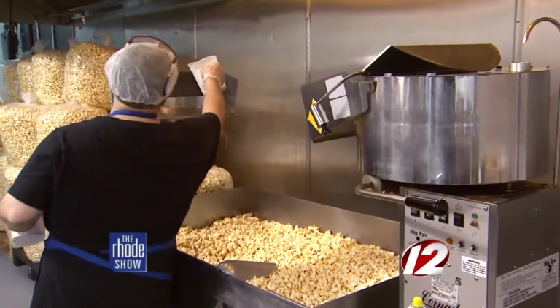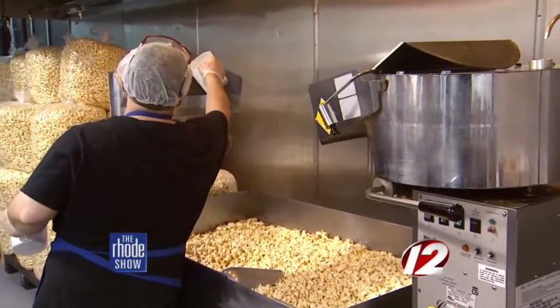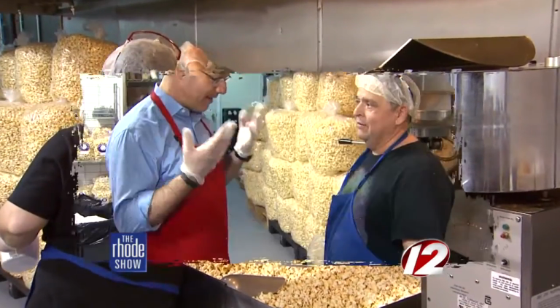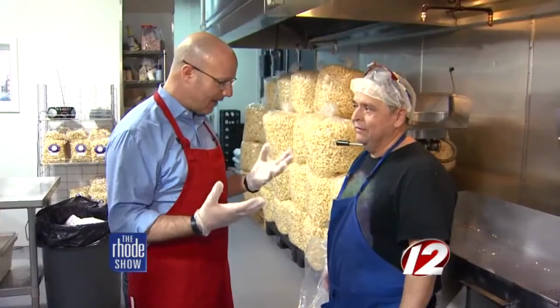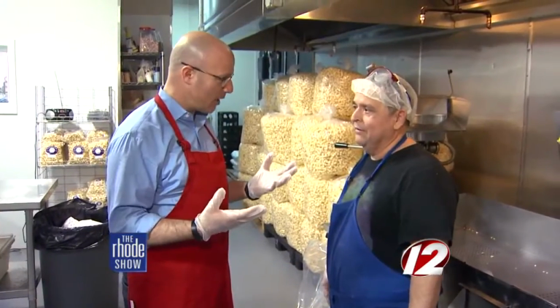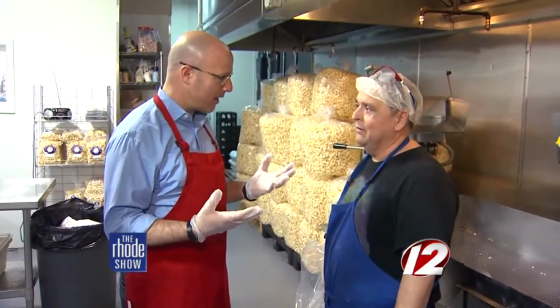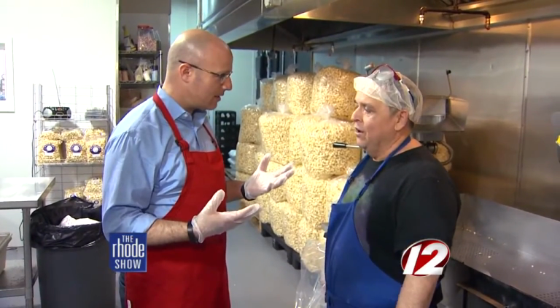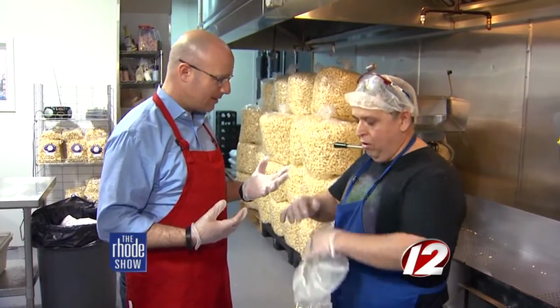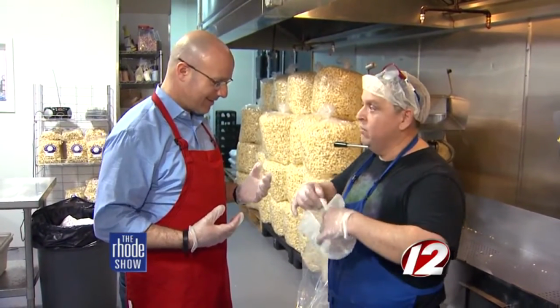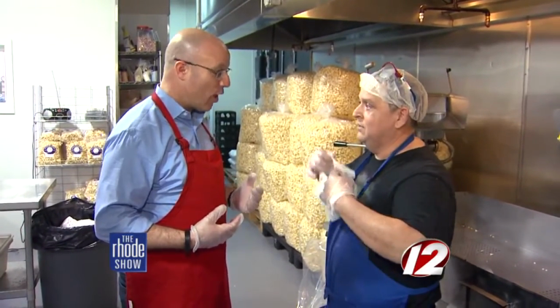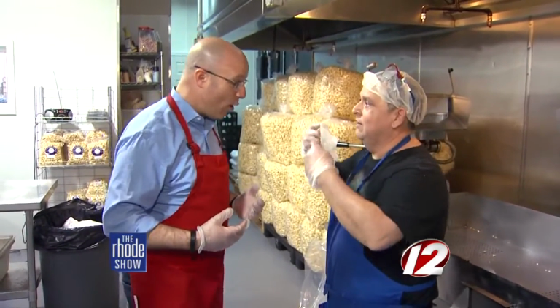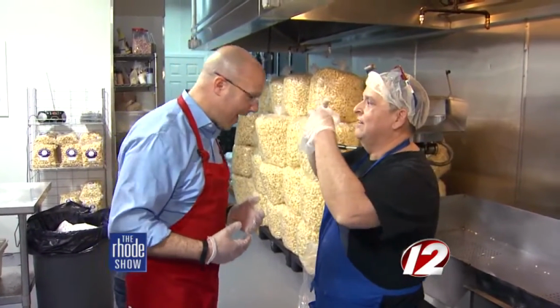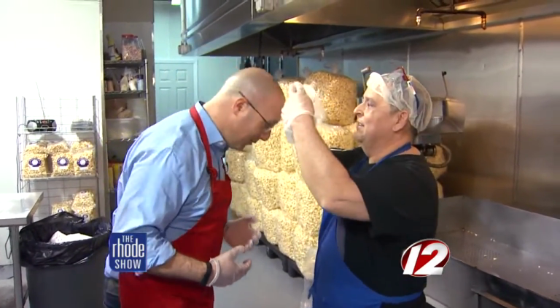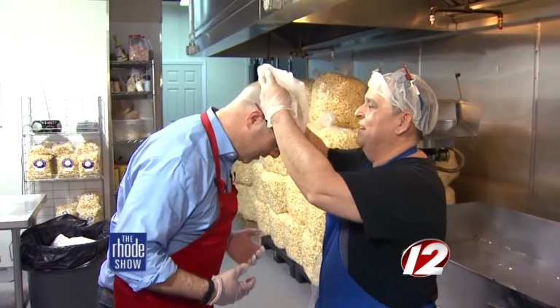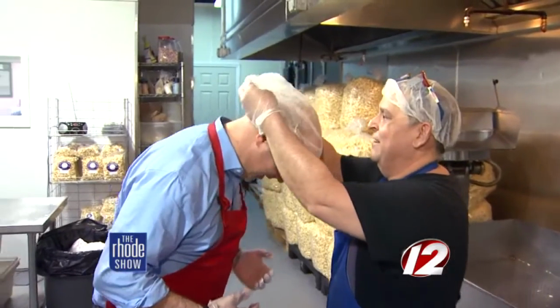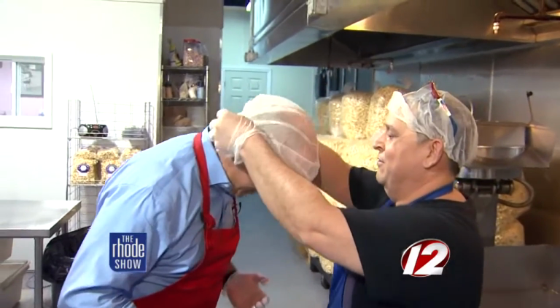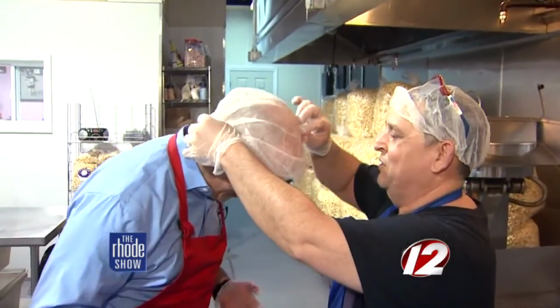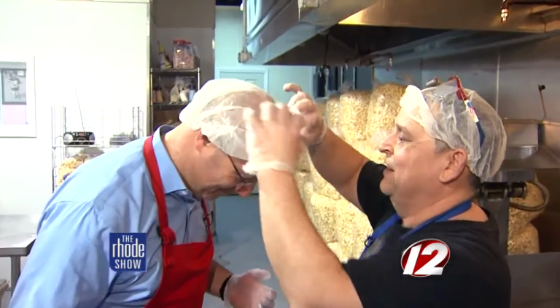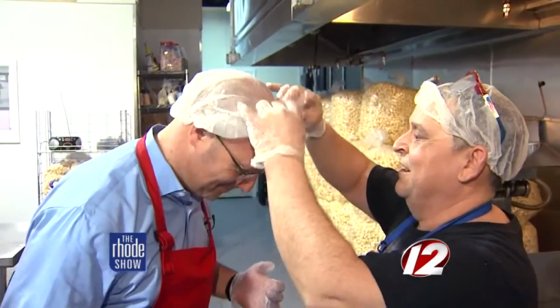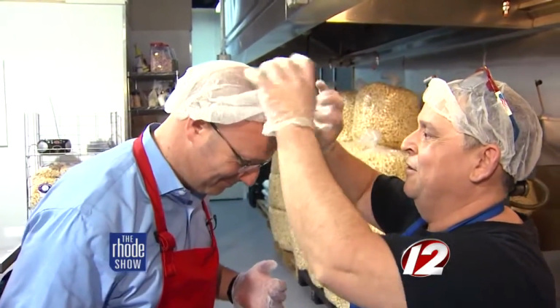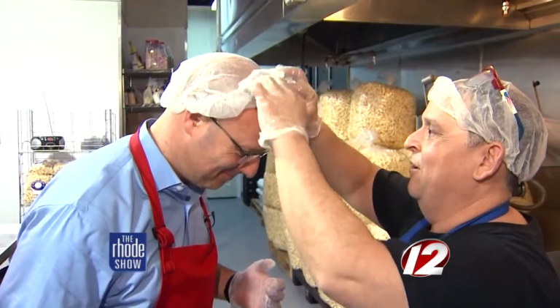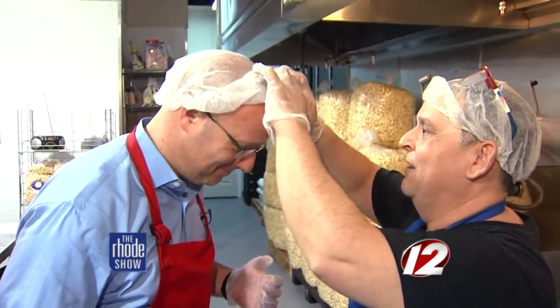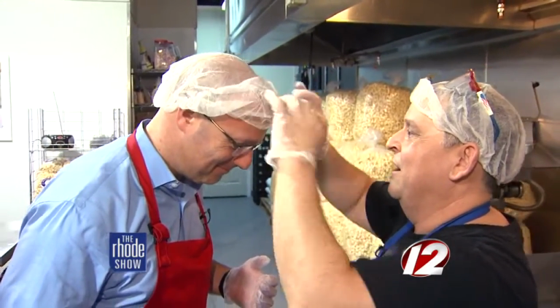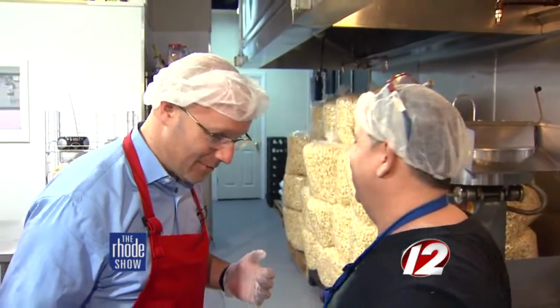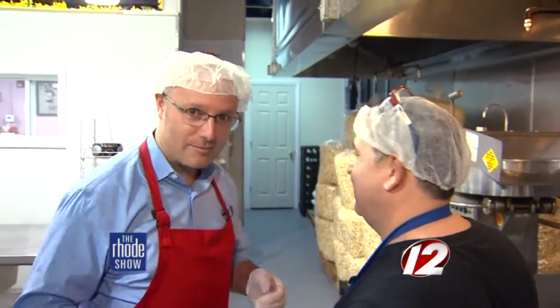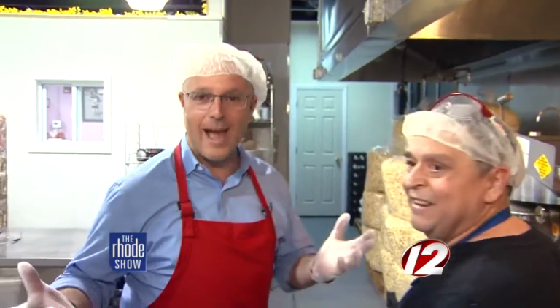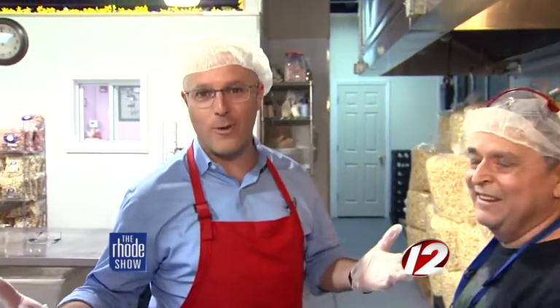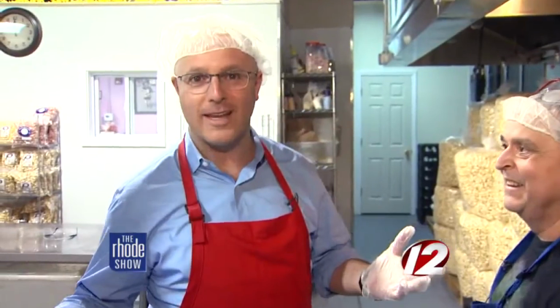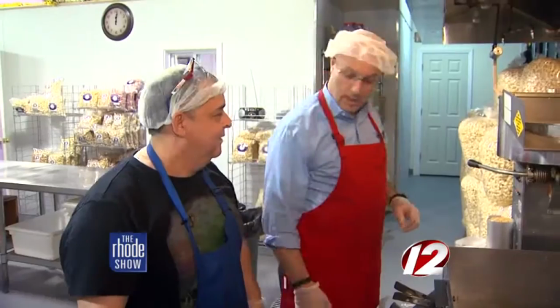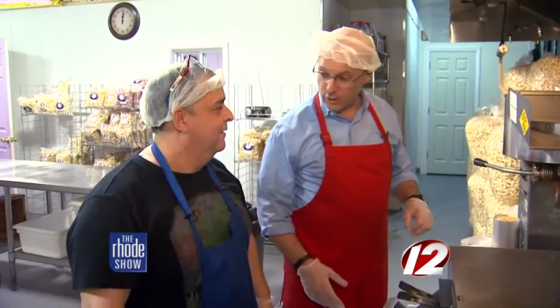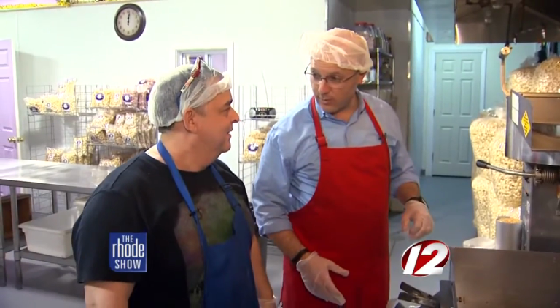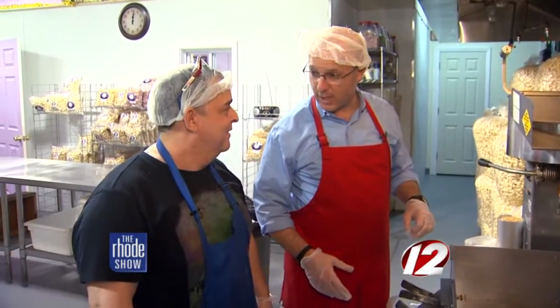Okay Jose, I have my gloves. What else do I need? Hairnets. Oh, hairnets. Perfect. Okay, here we go. Now we're ready. All right Jose, we're ready to go.